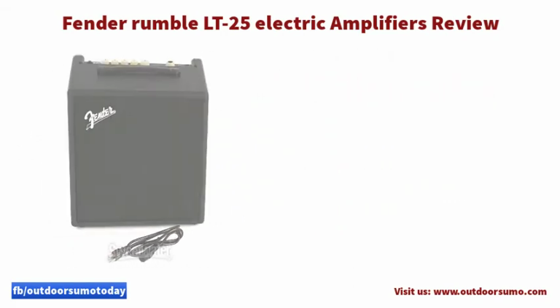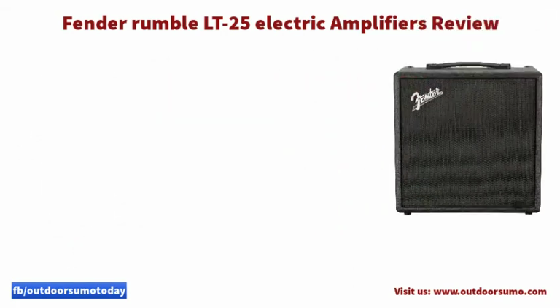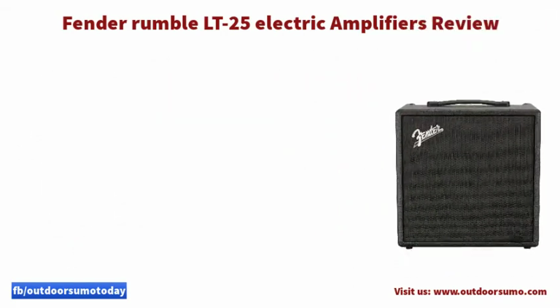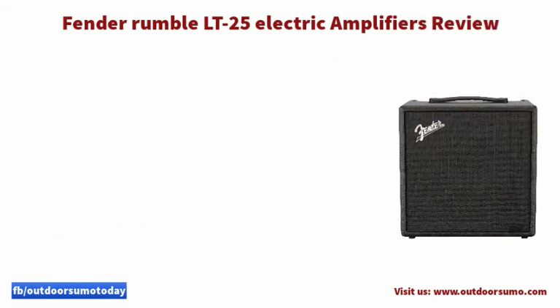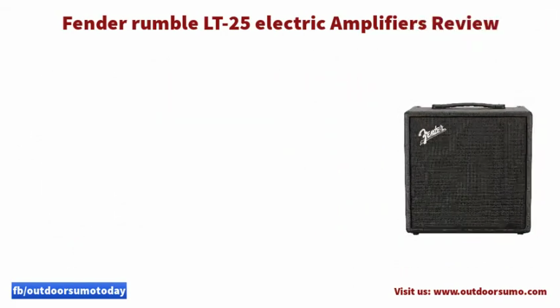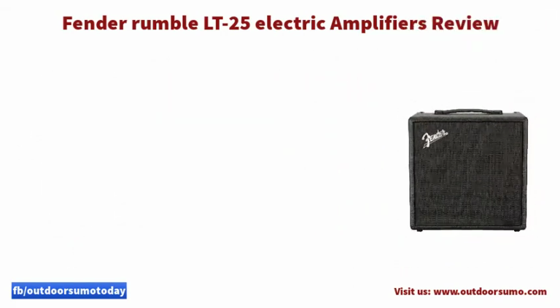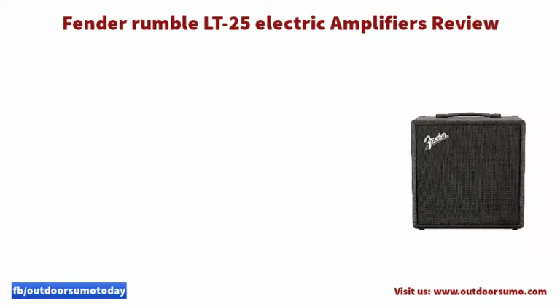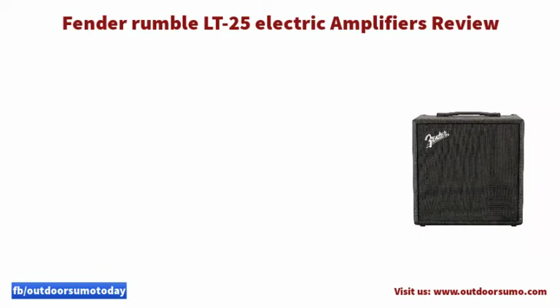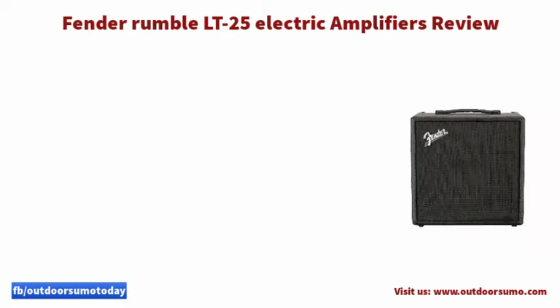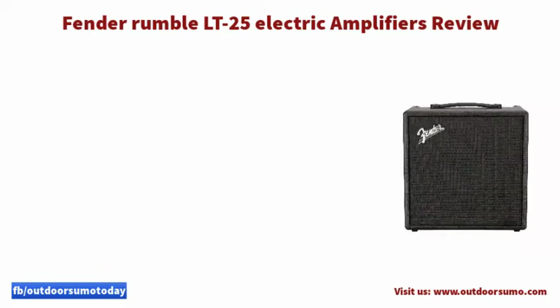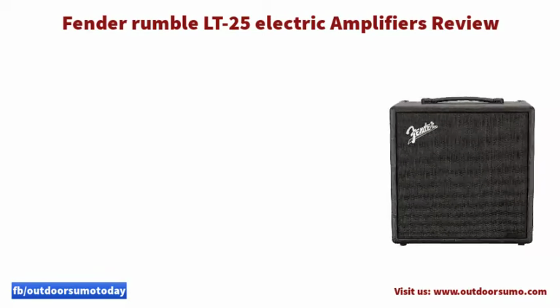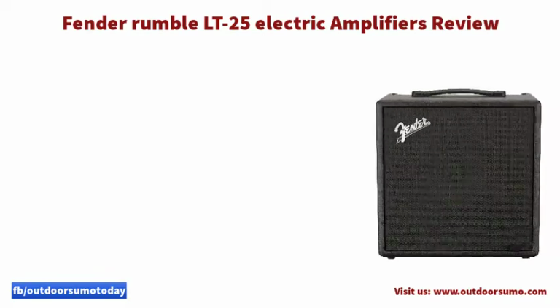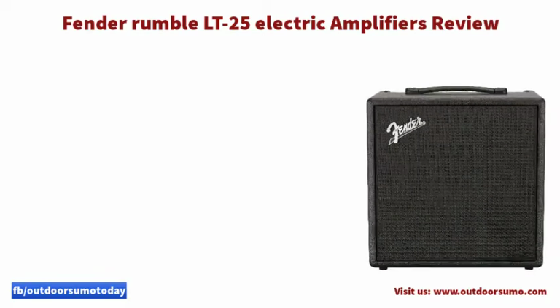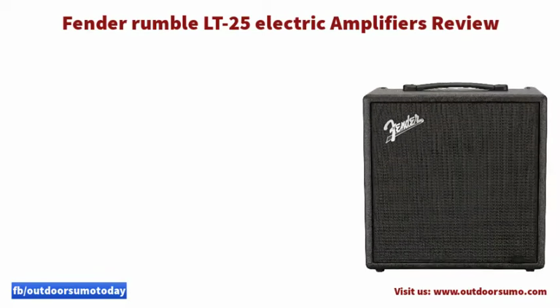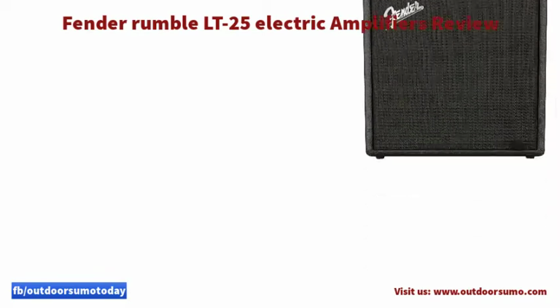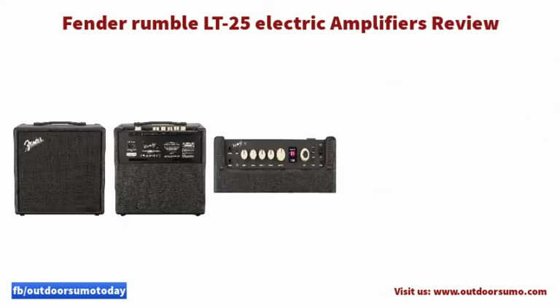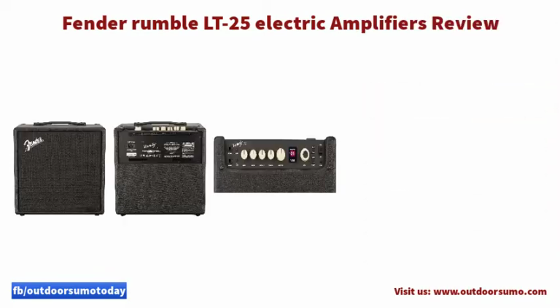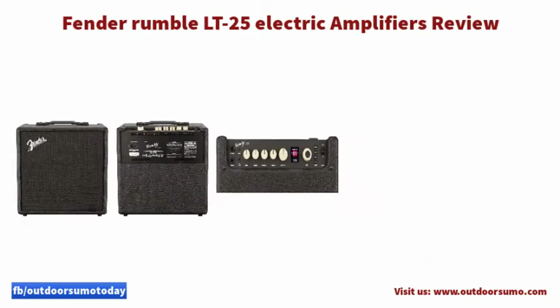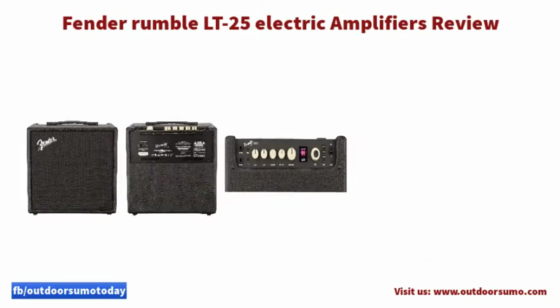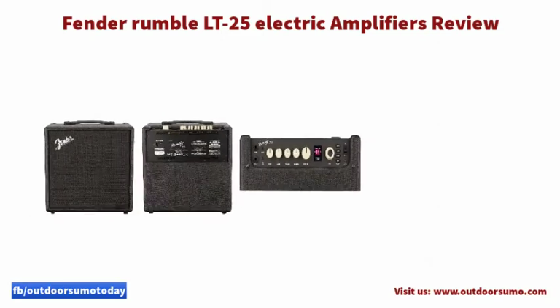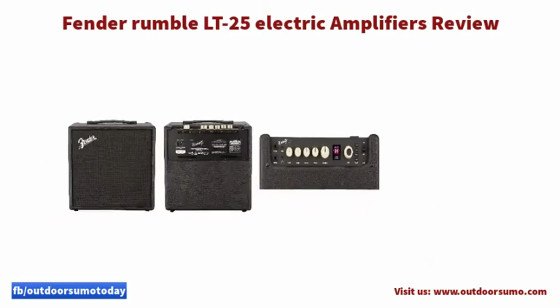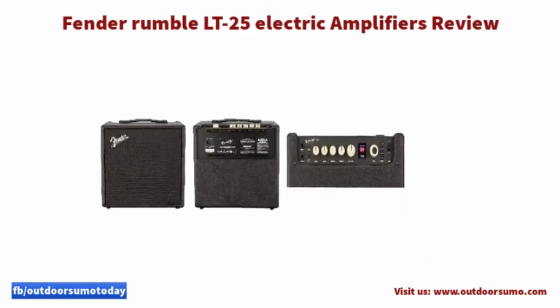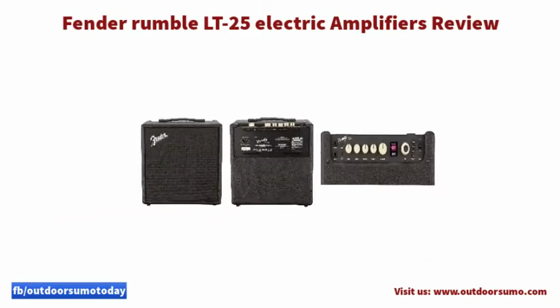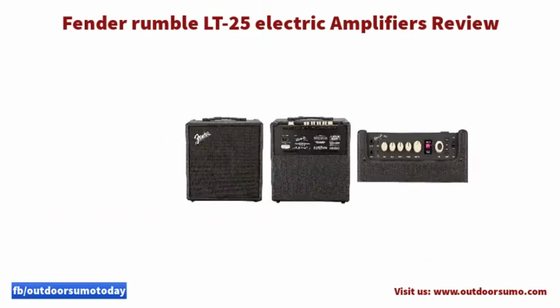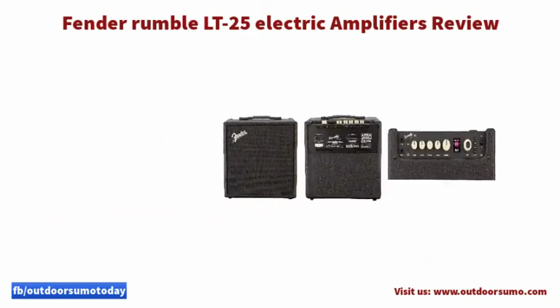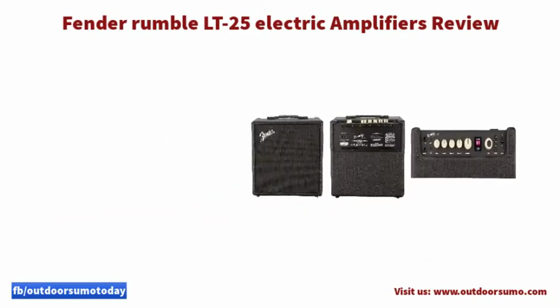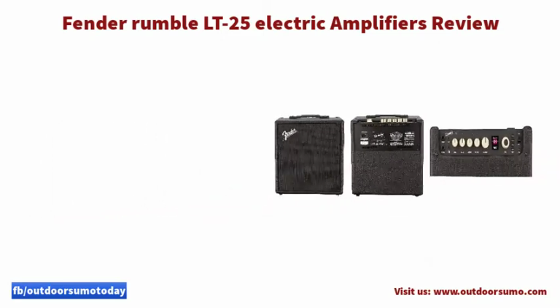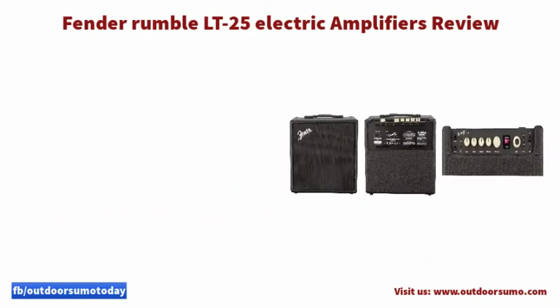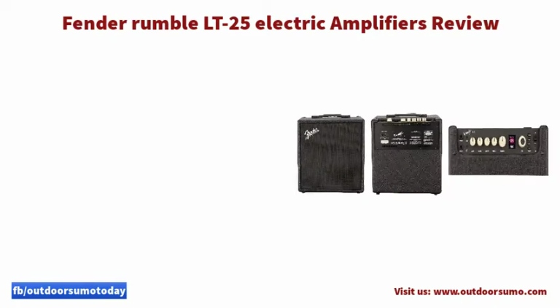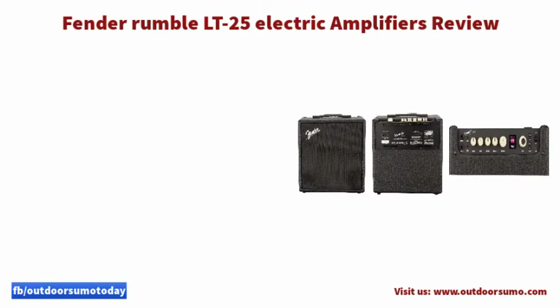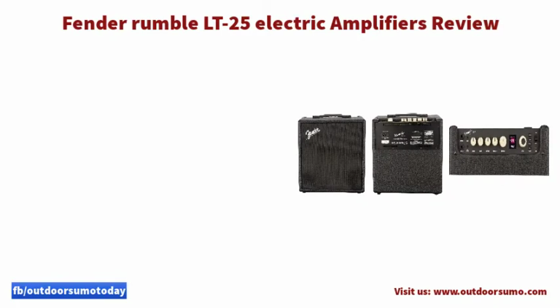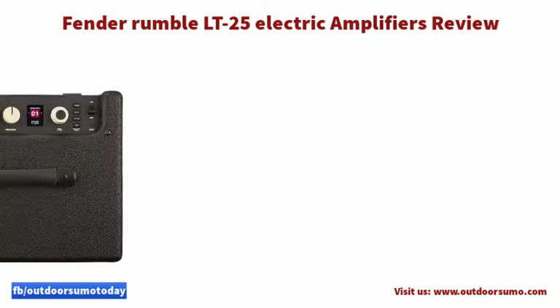Moreover, if you want to get the best, you need to break down the barriers and explore the options. The device features a versatile signal chain that enhances its performance. The chain comes with various amp and effect models that offer multiple tones when playing the guitar.